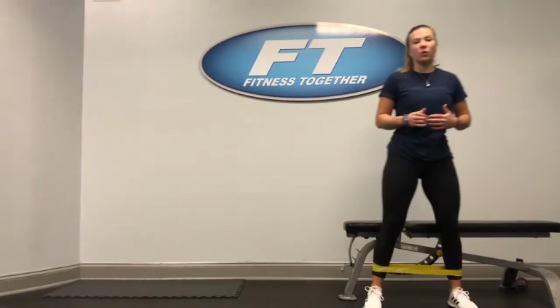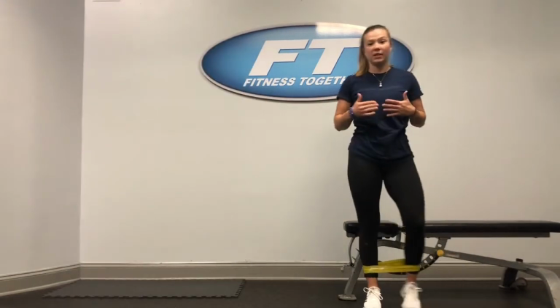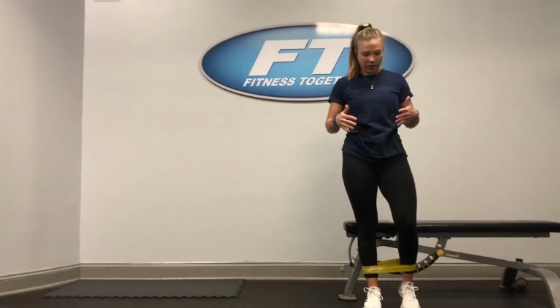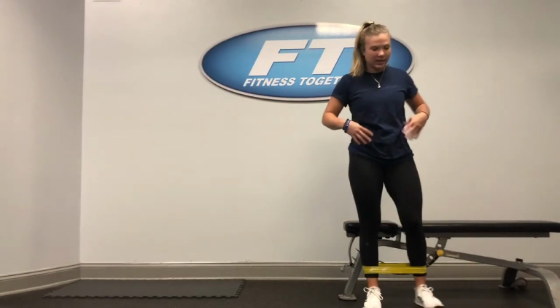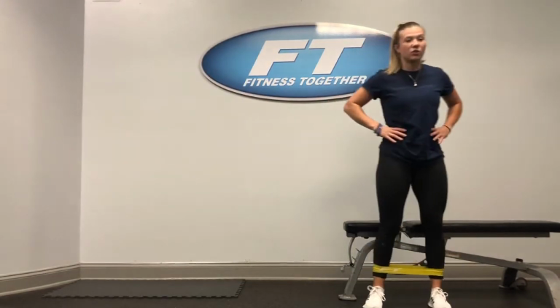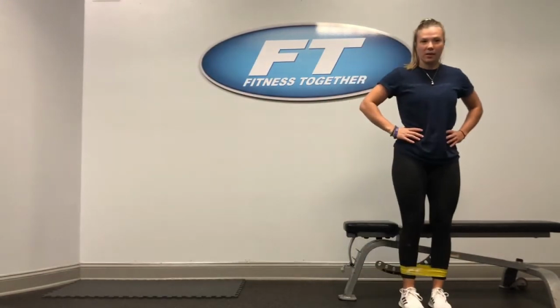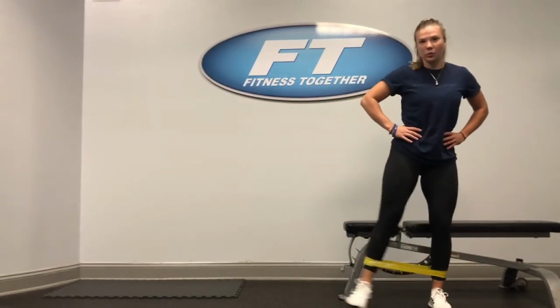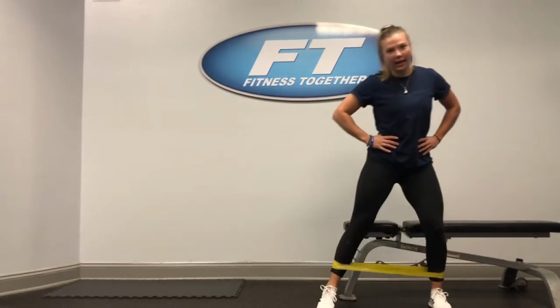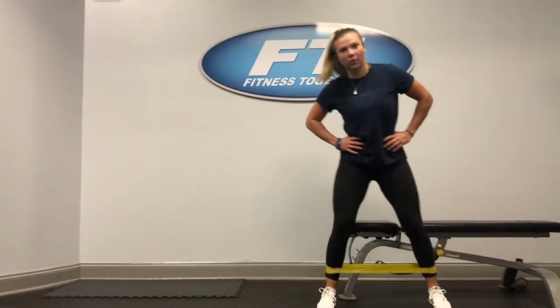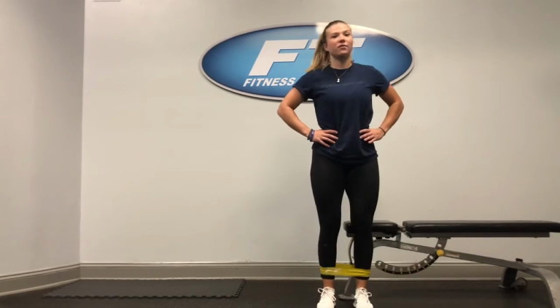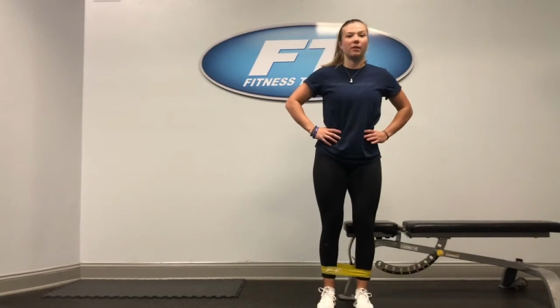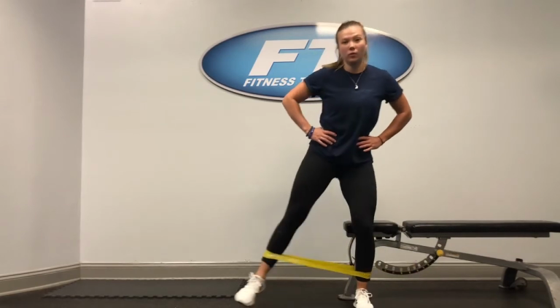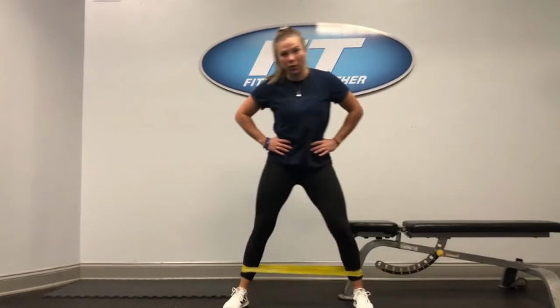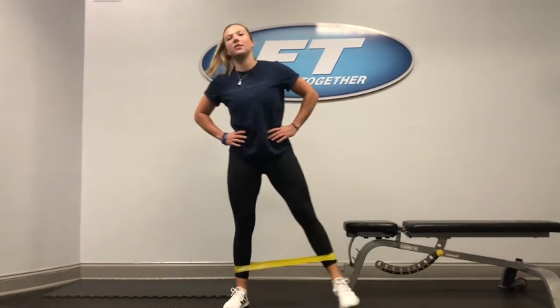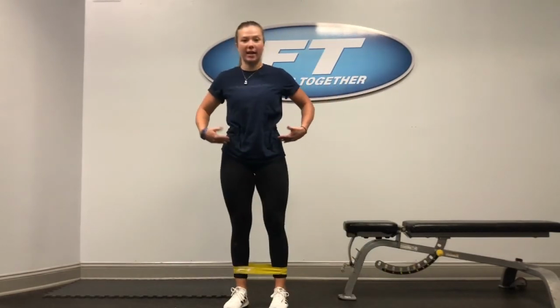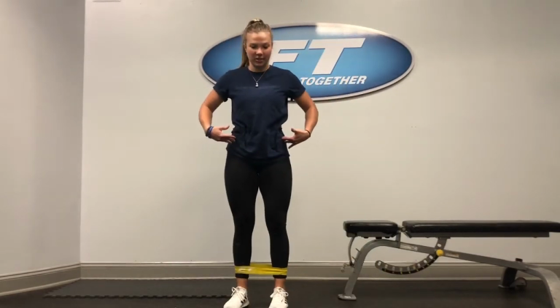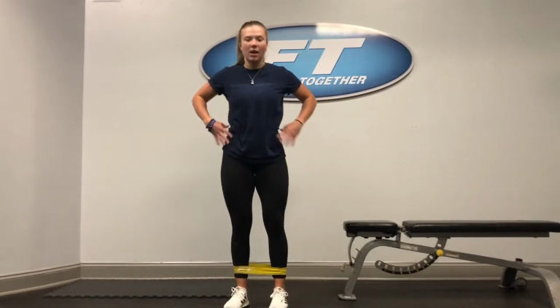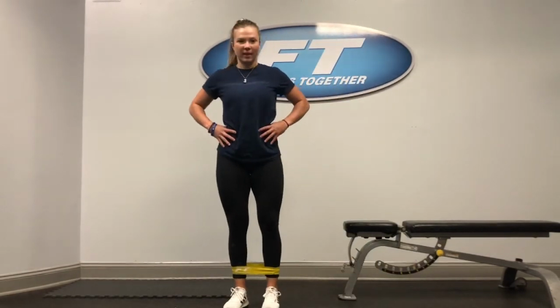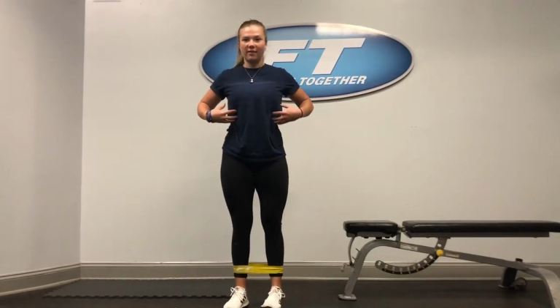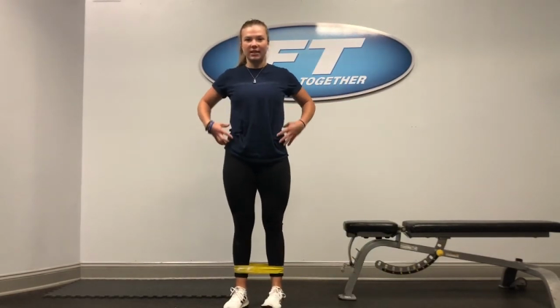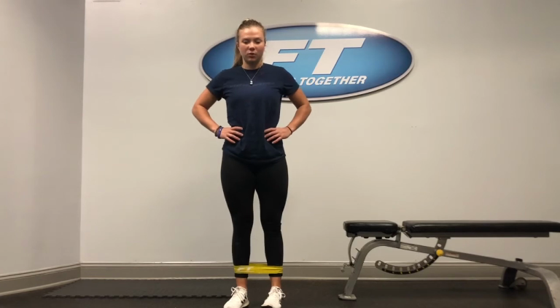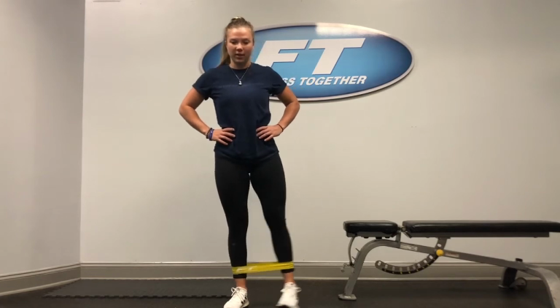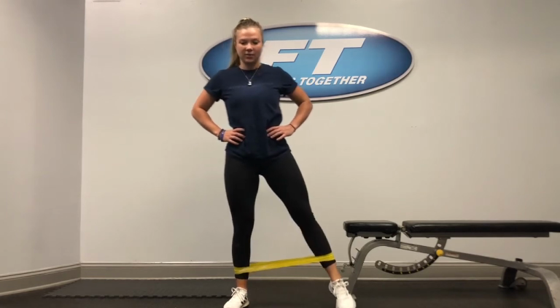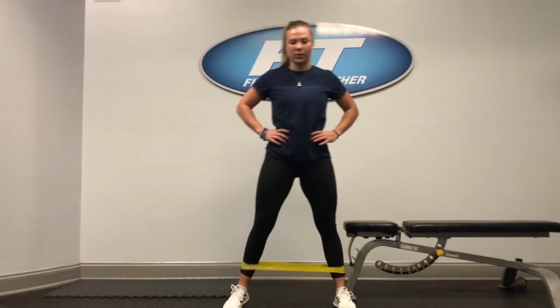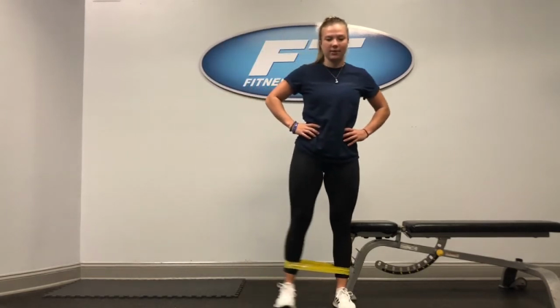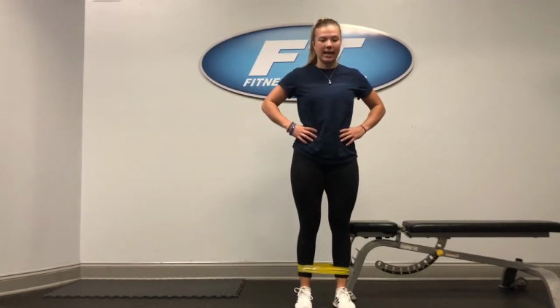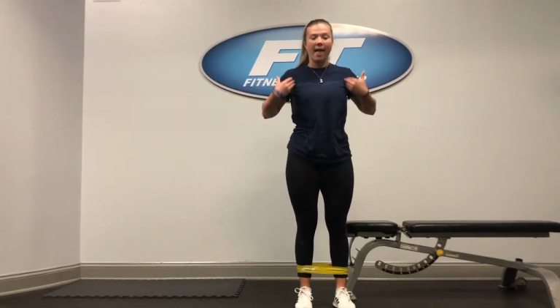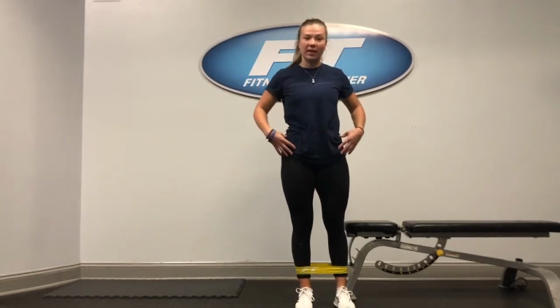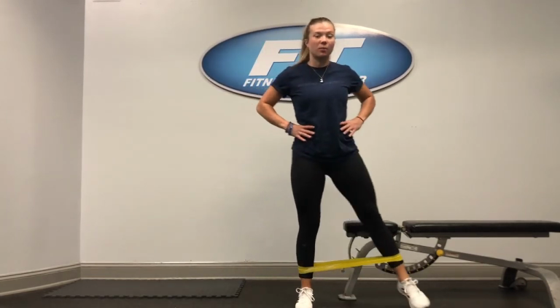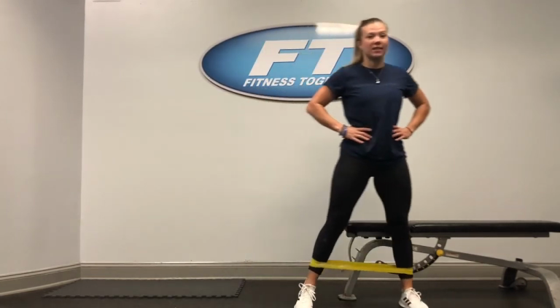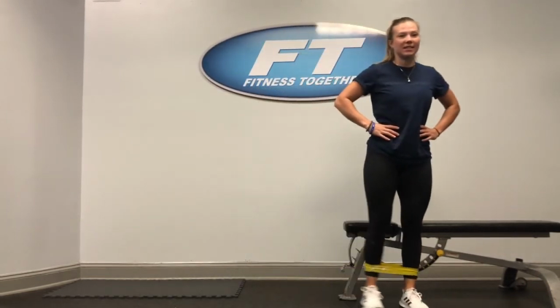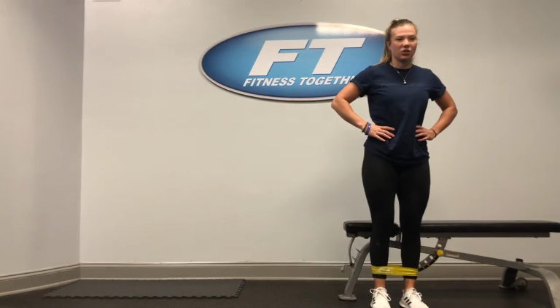An important thing to note when you're doing these is you don't want your body to rock and have other parts of your body move and pull you as you do it. Just make sure you have a nice strict movement where your legs are just pushing out to the side and the rest of your body stays nice and straight.